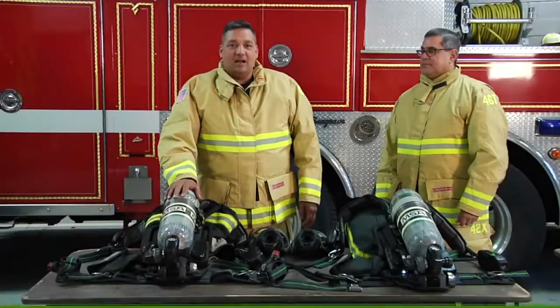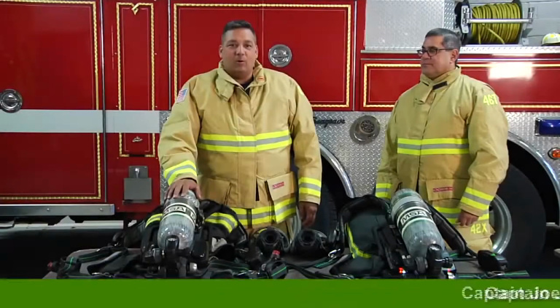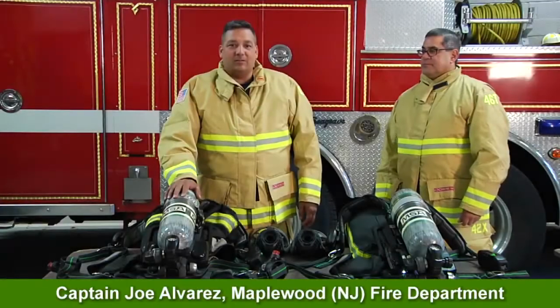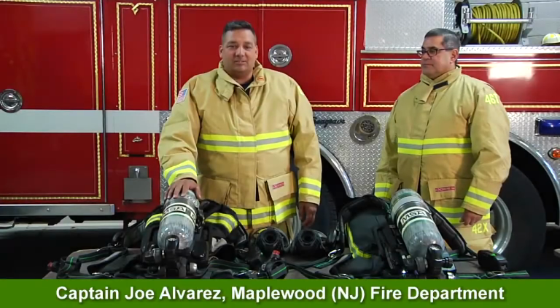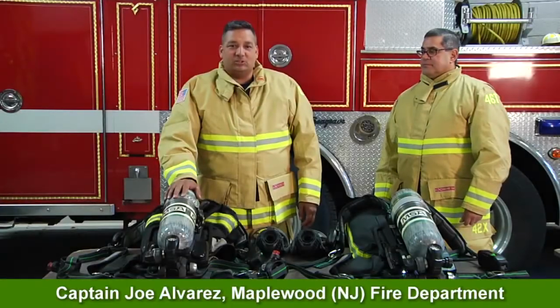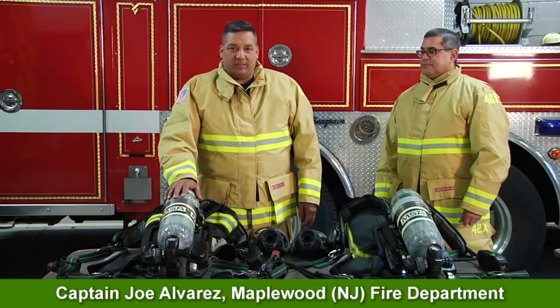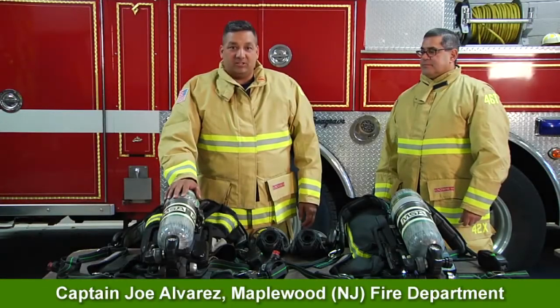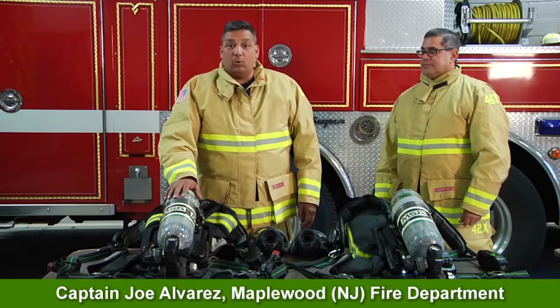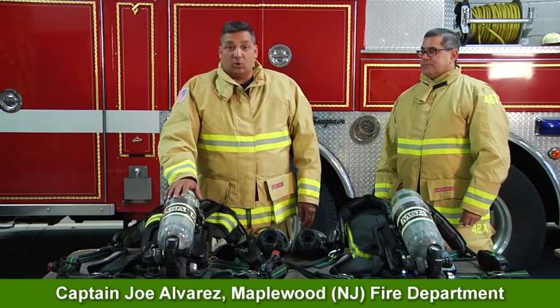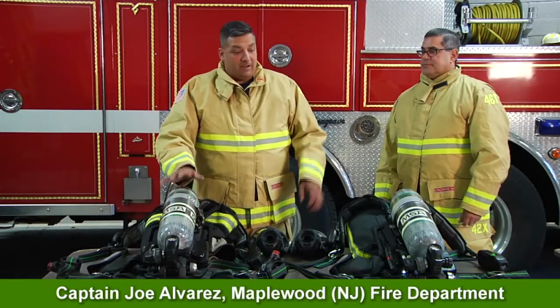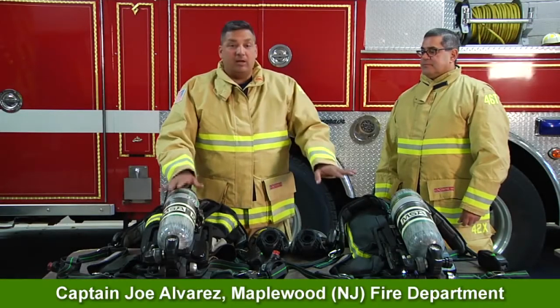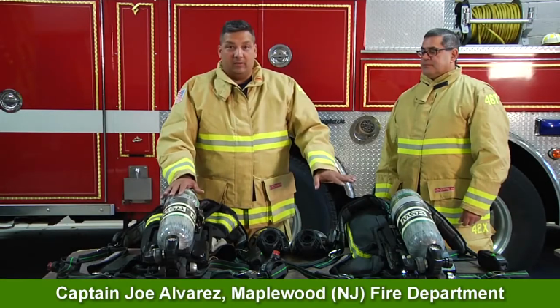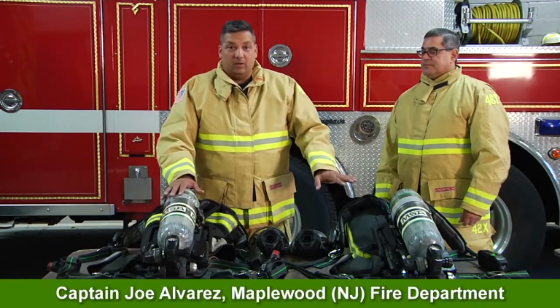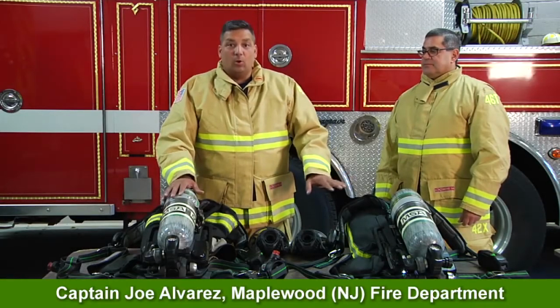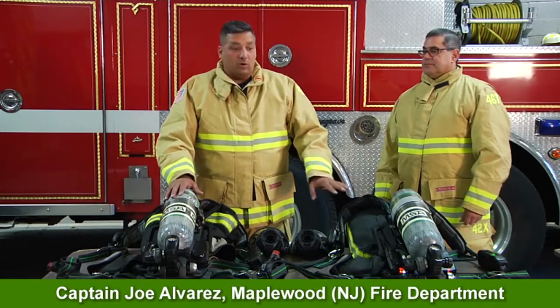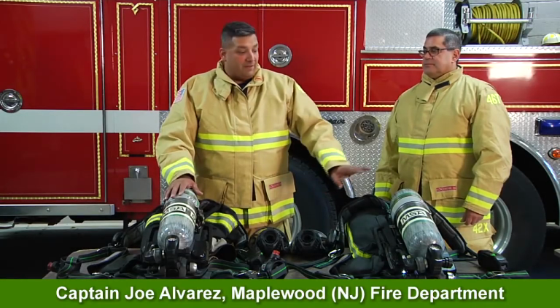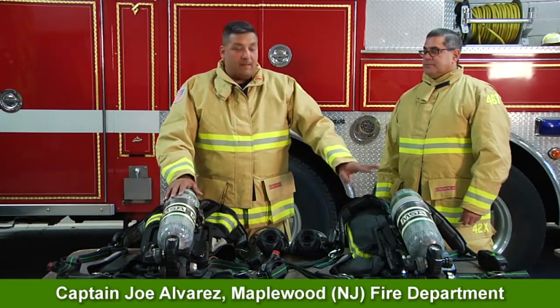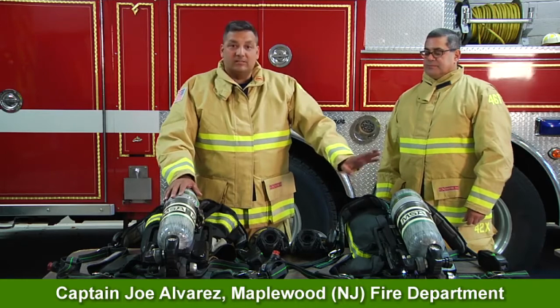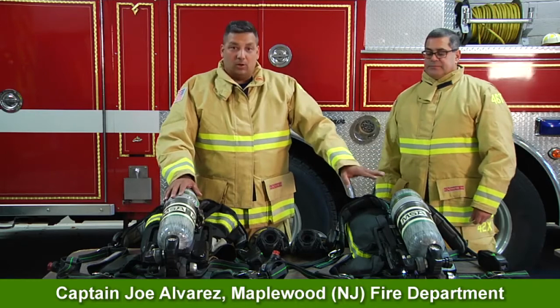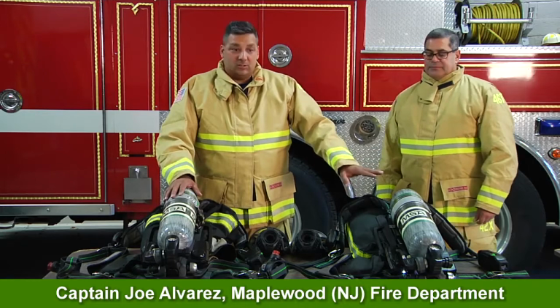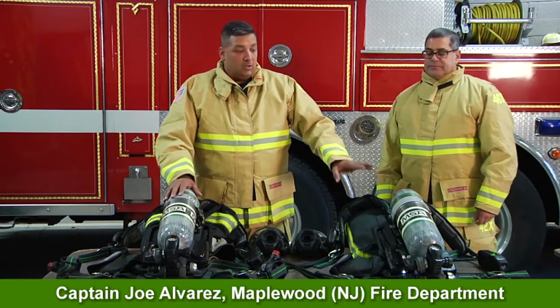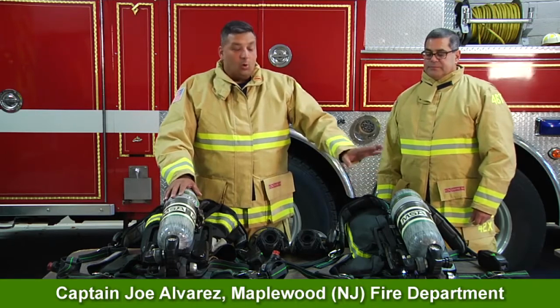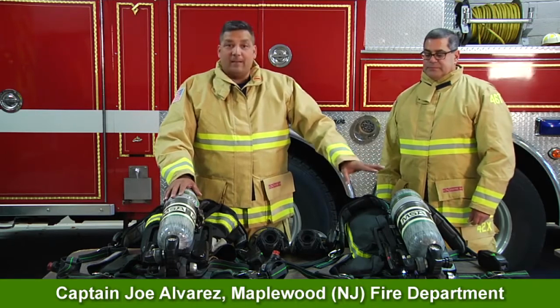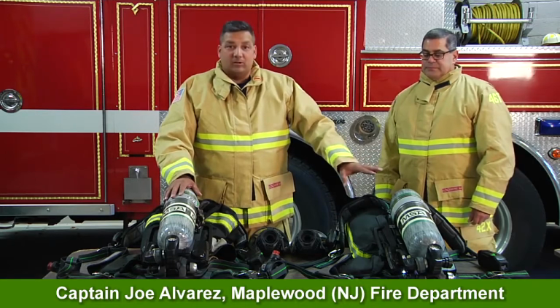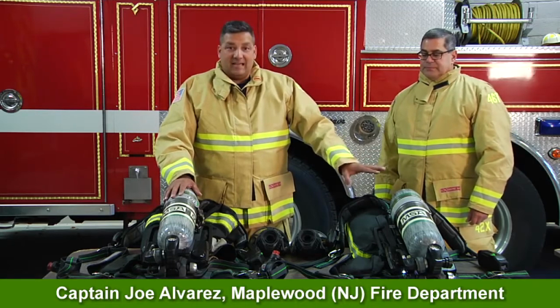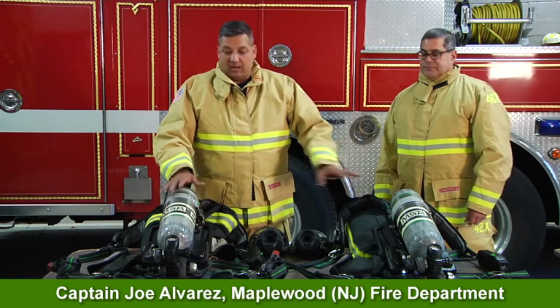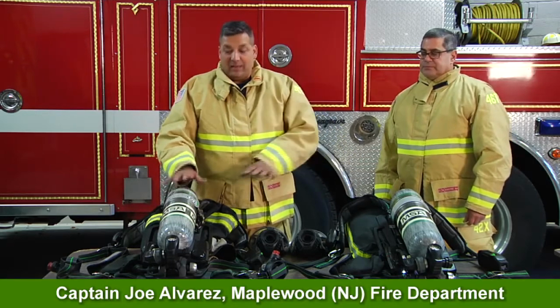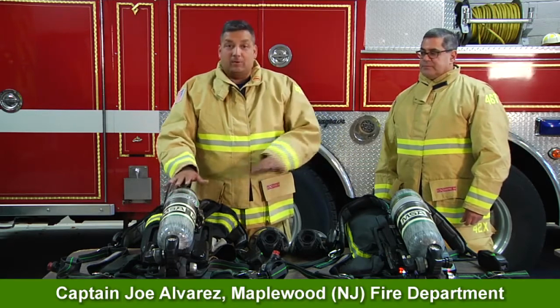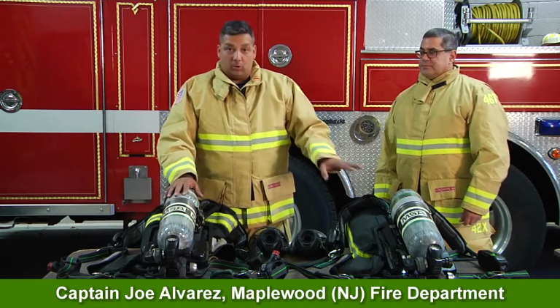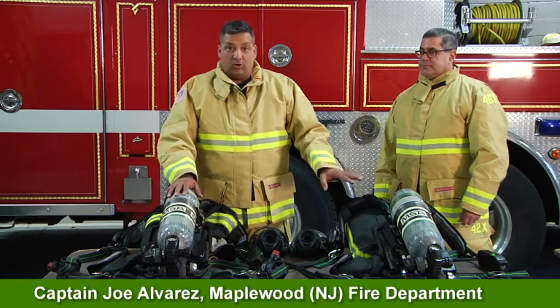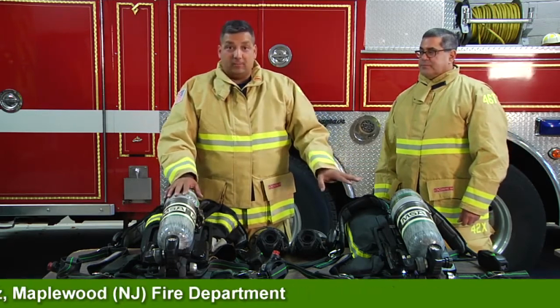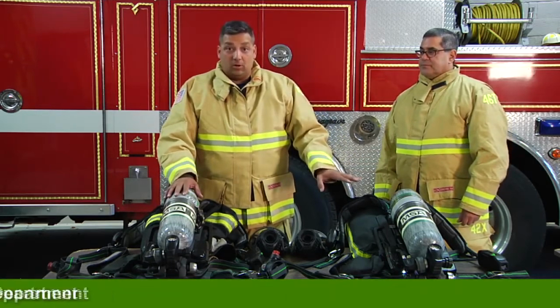Hi, welcome to MSA's Quick Tips. Today we're going to talk about buddy breathing — specifically, if a member is lost or down and we come across him or her.